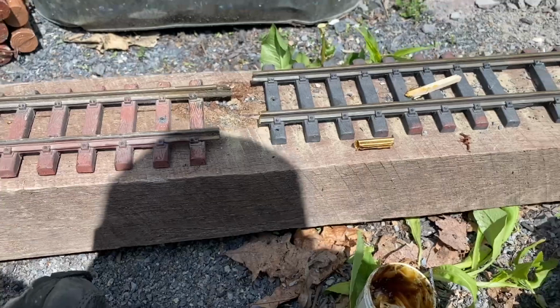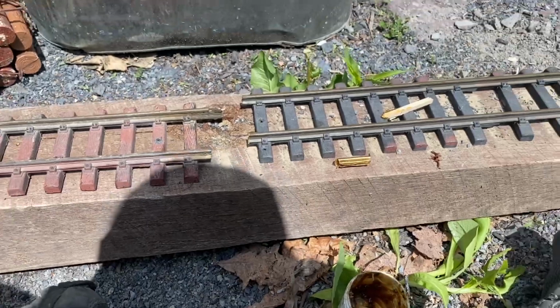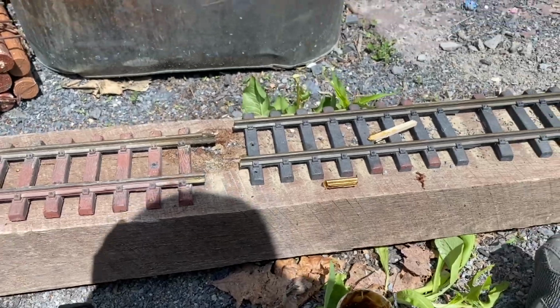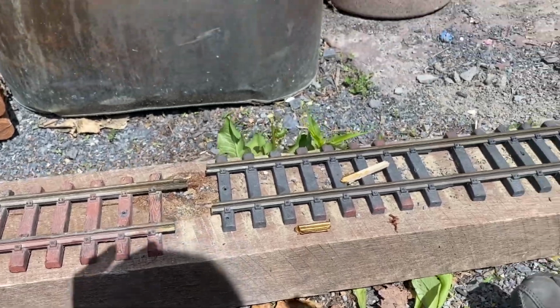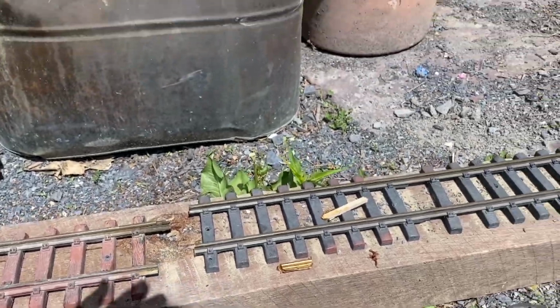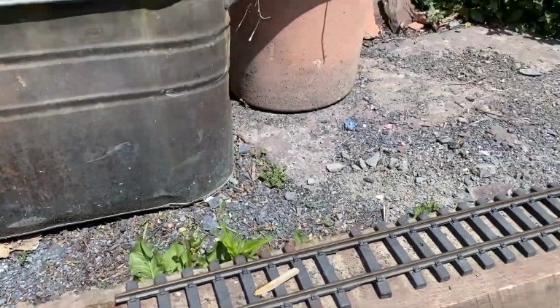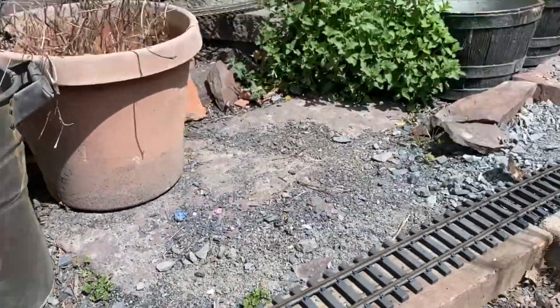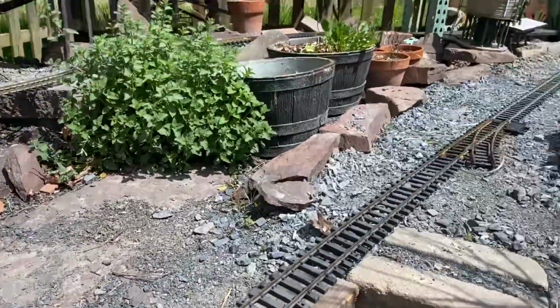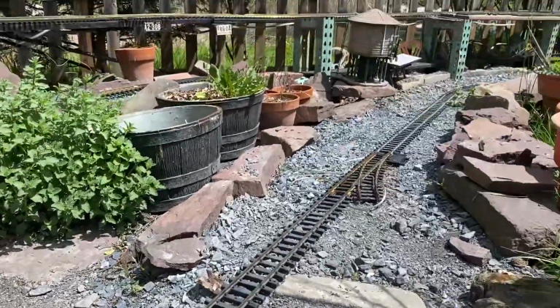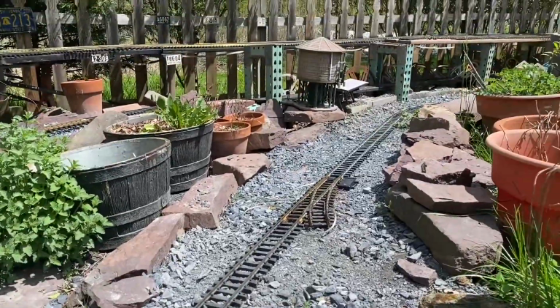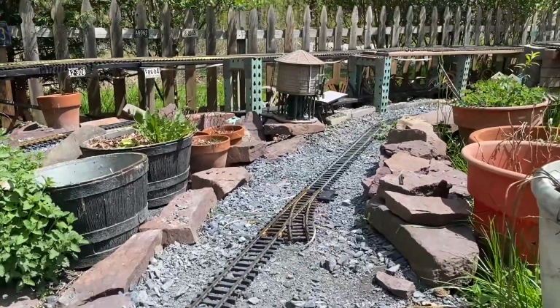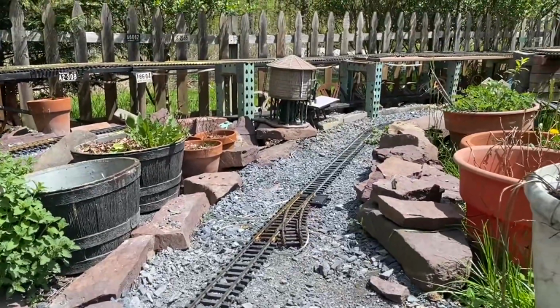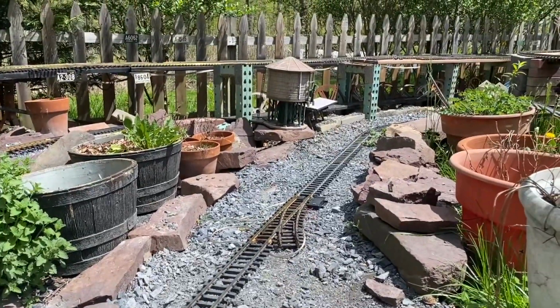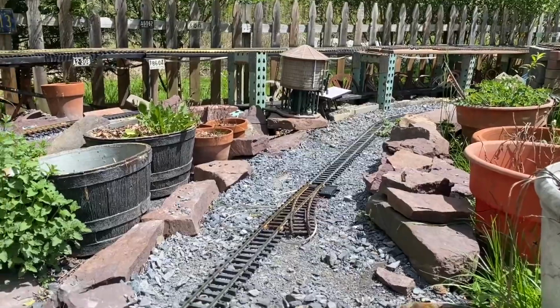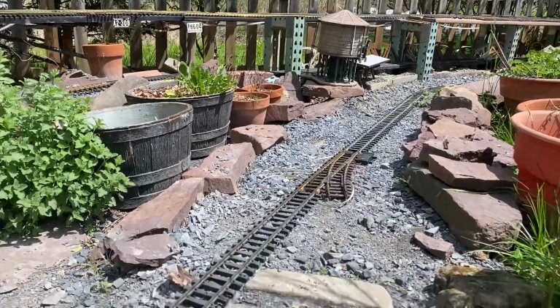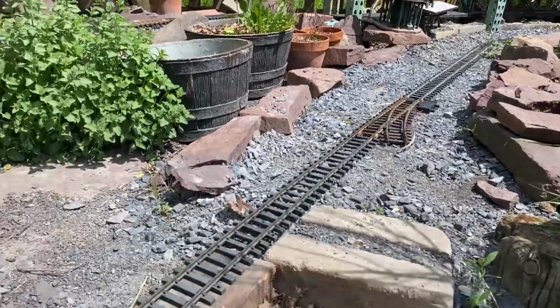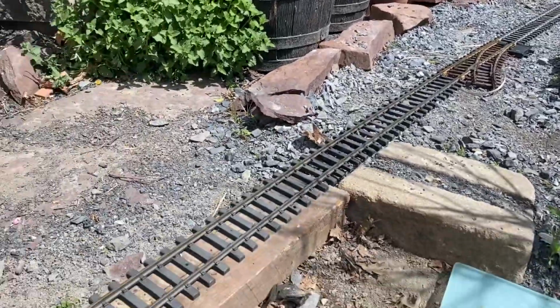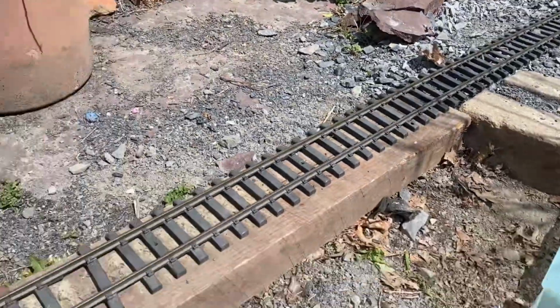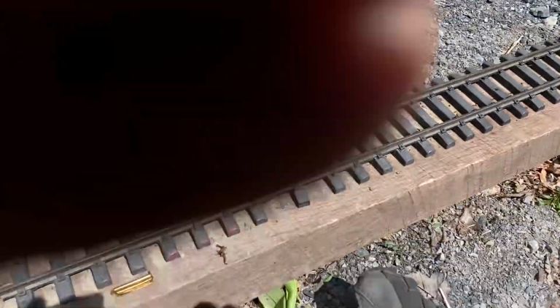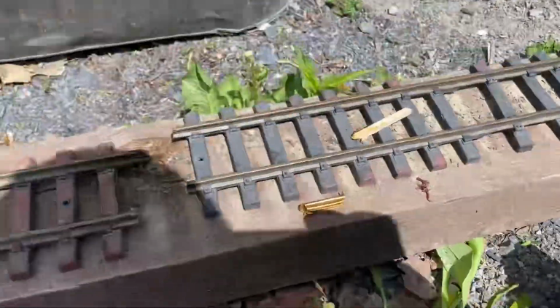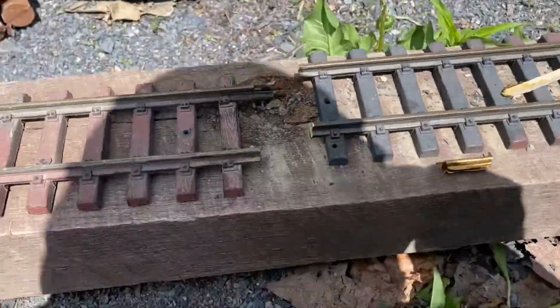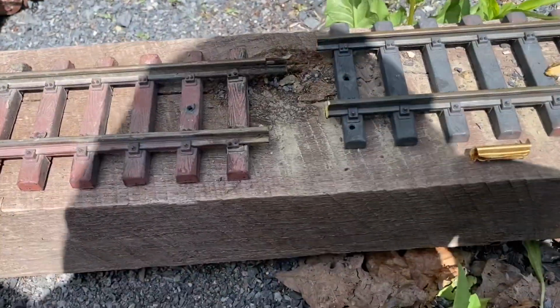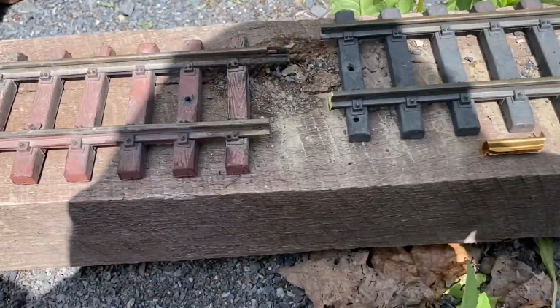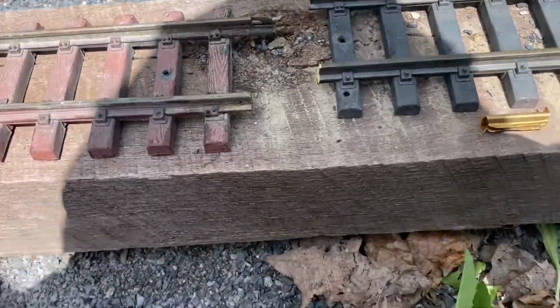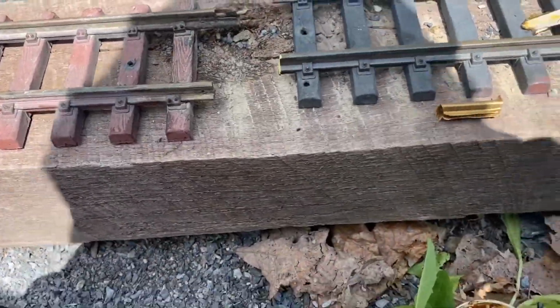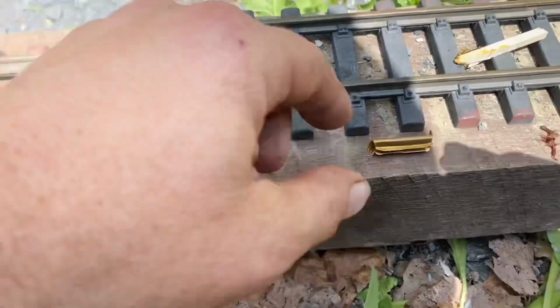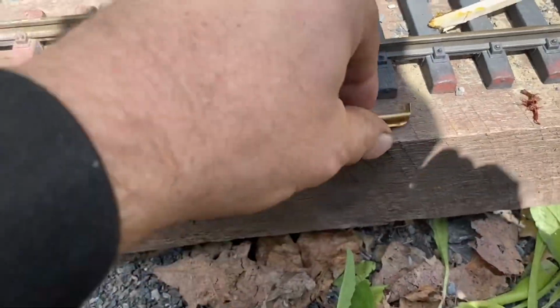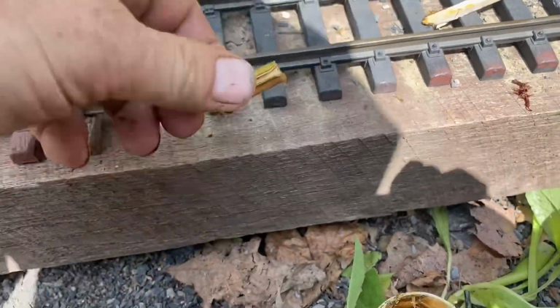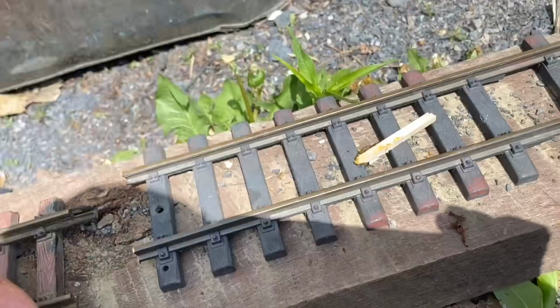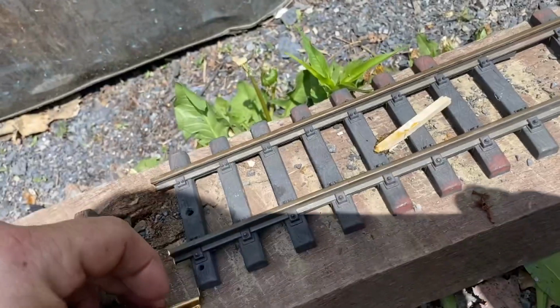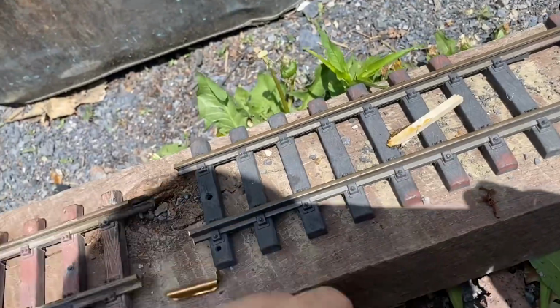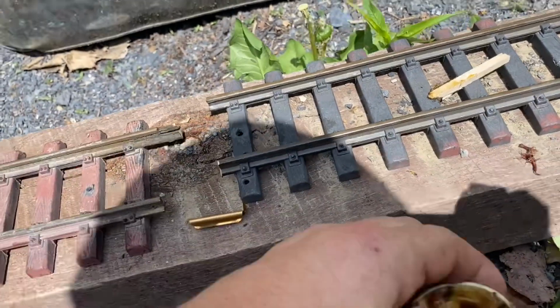Hello, it's Bill with the Fuzzy Bunny Butt Railroad. Just doing some track work, same as usual, using the conductive grease.